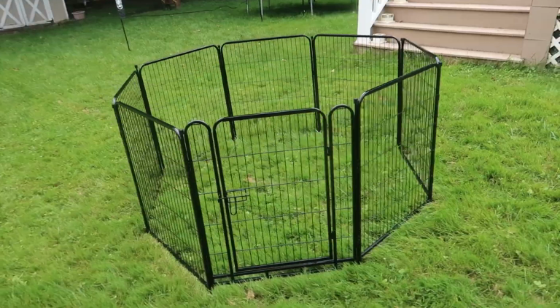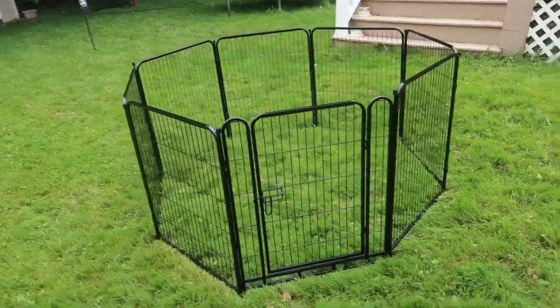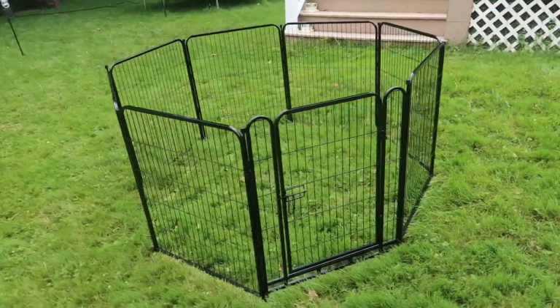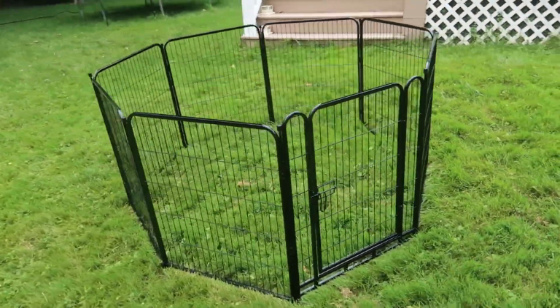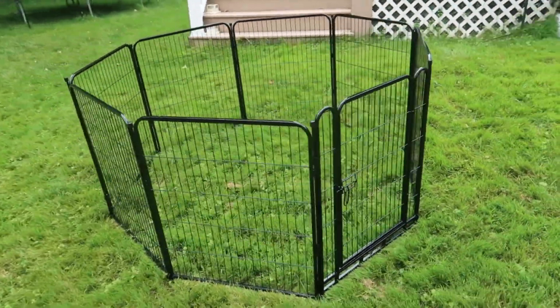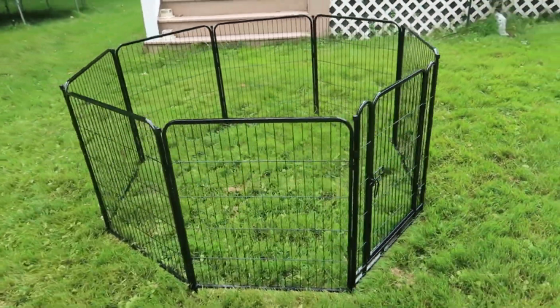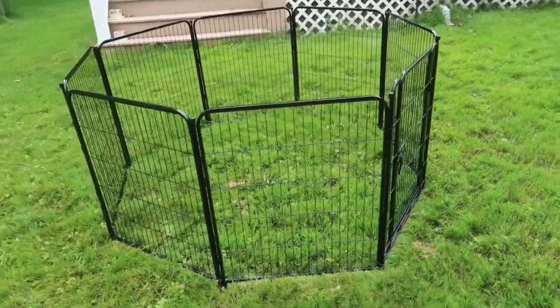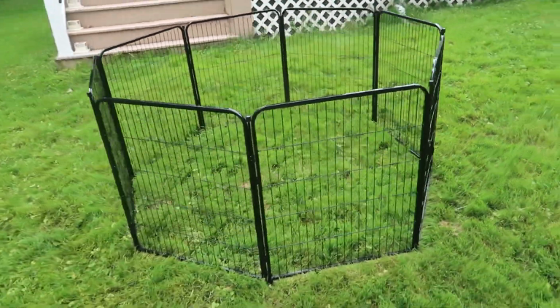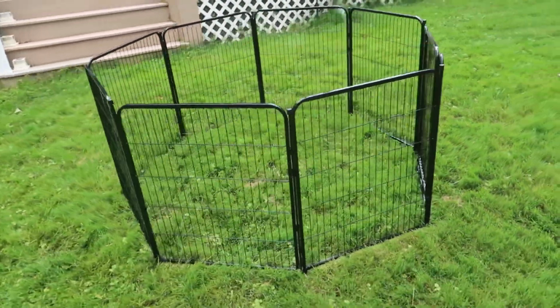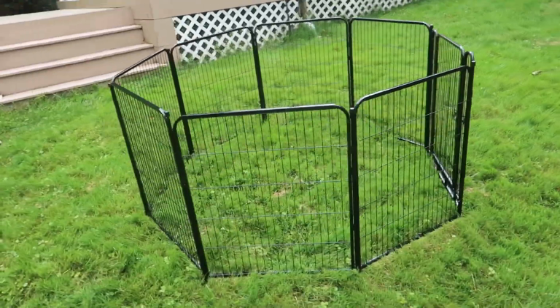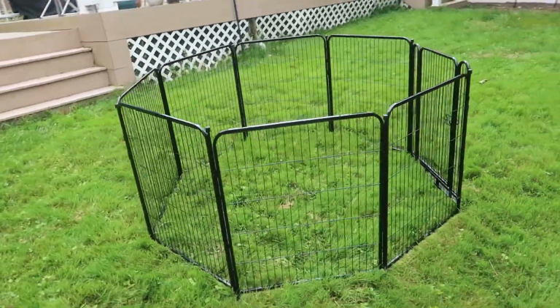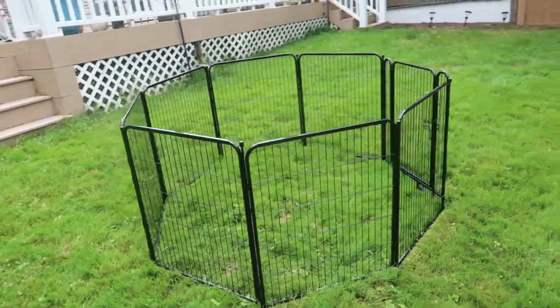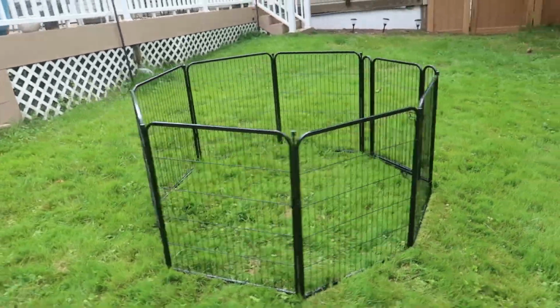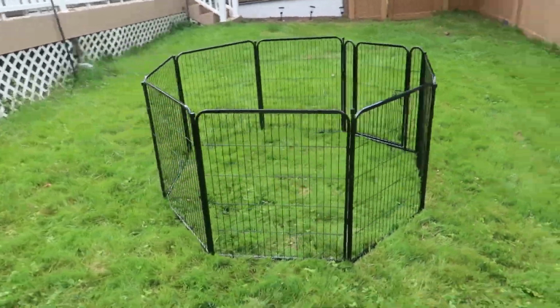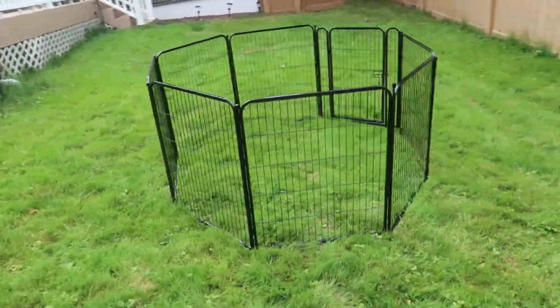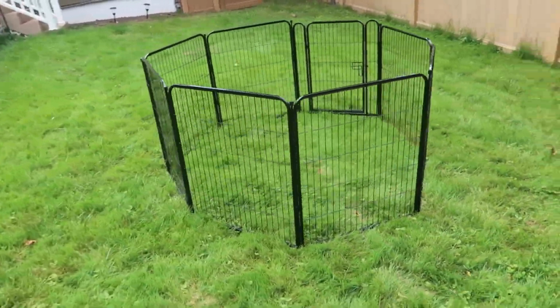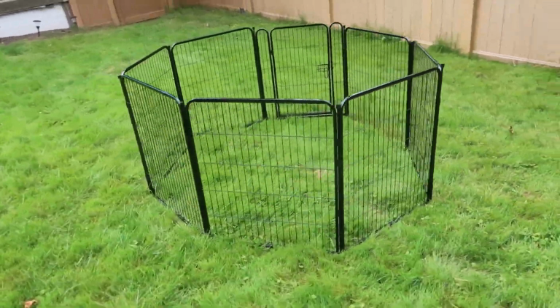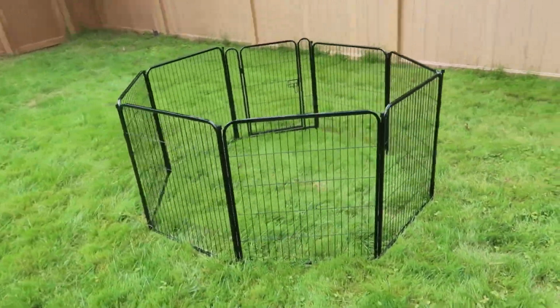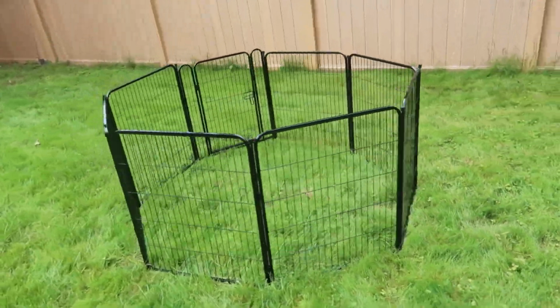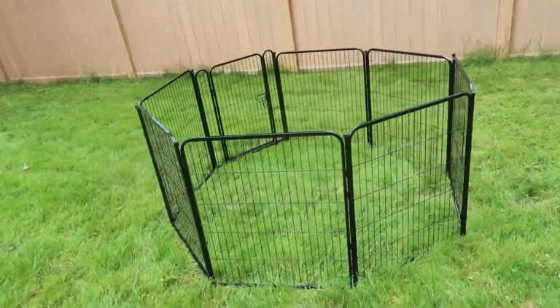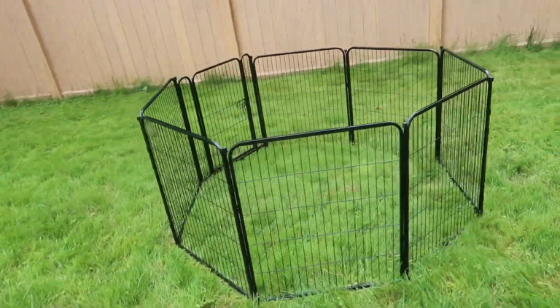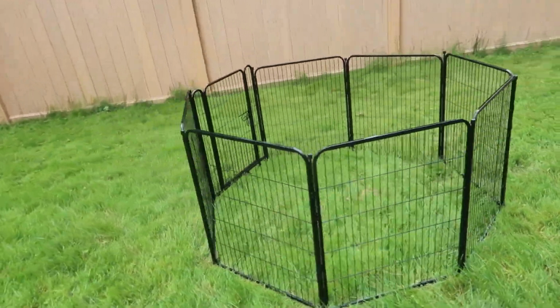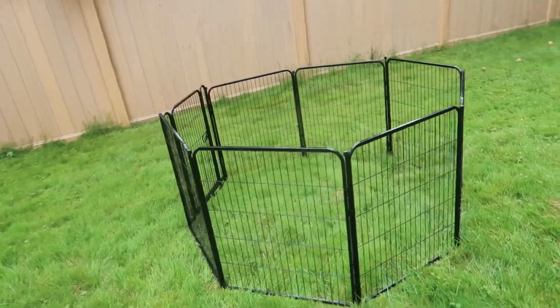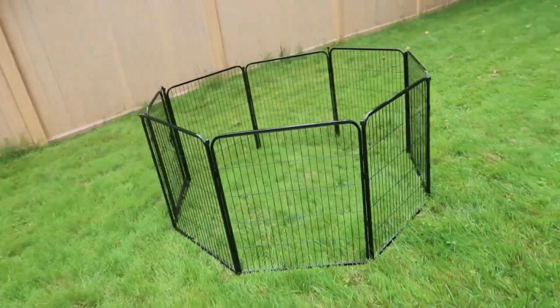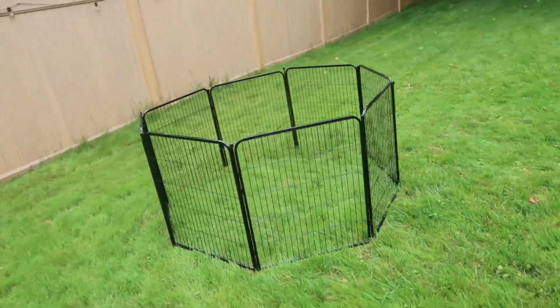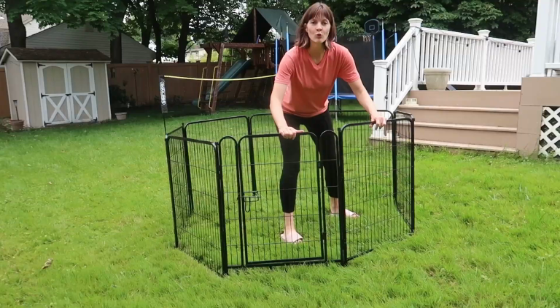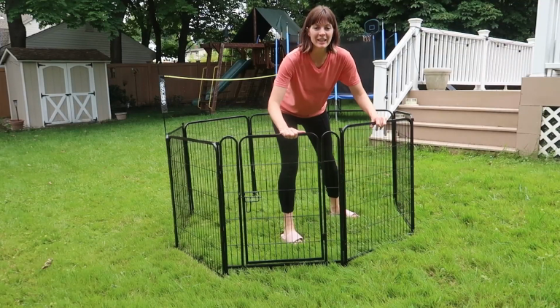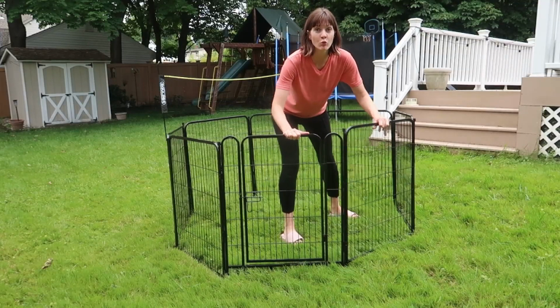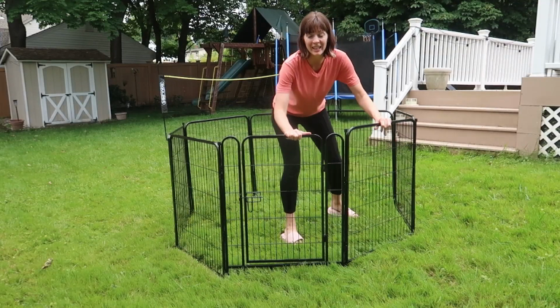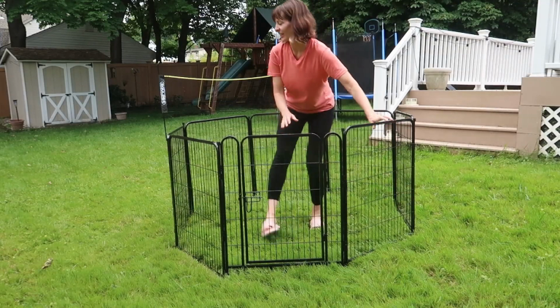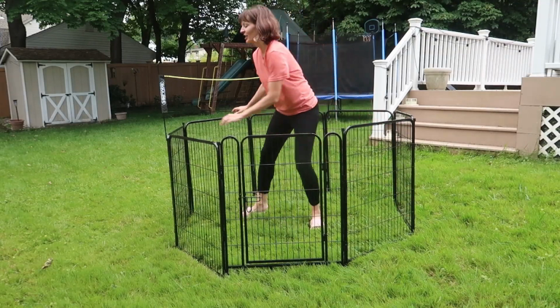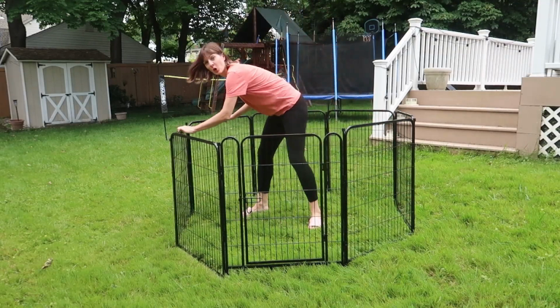Here we are all connected — it is a gorgeous fence. A great size for dogs, rabbits, guinea pigs. Really, really secure.